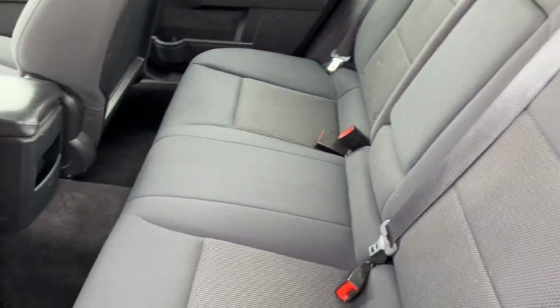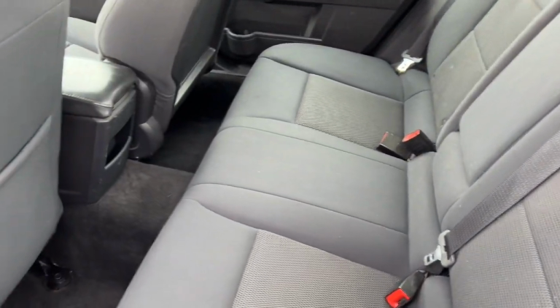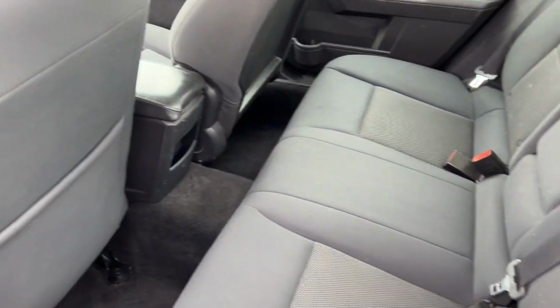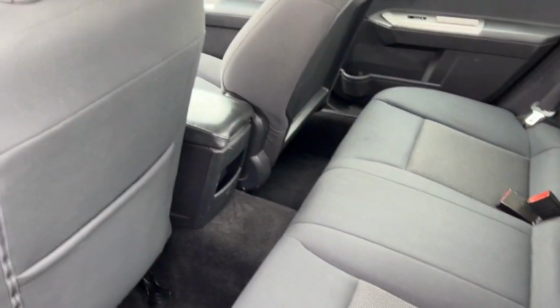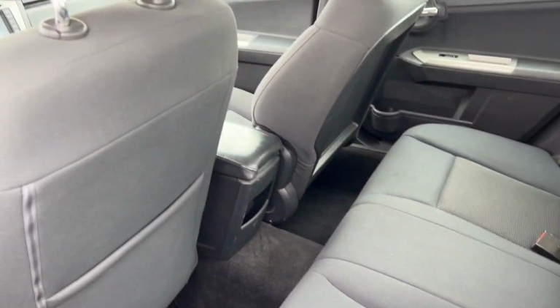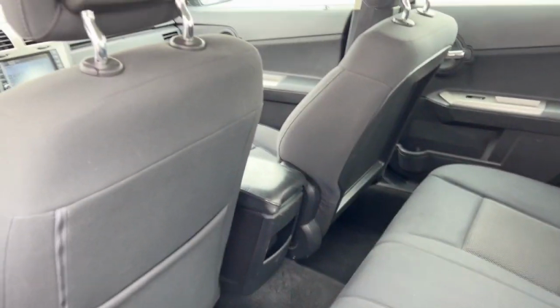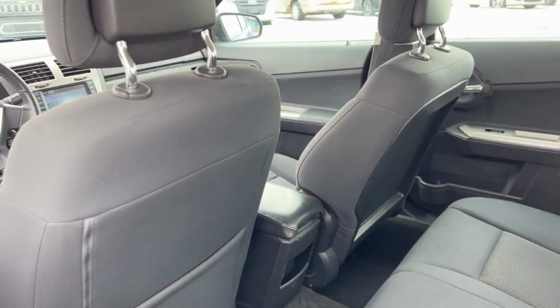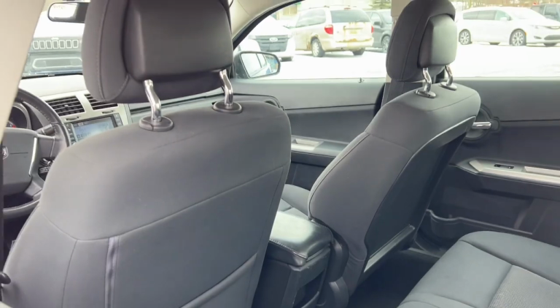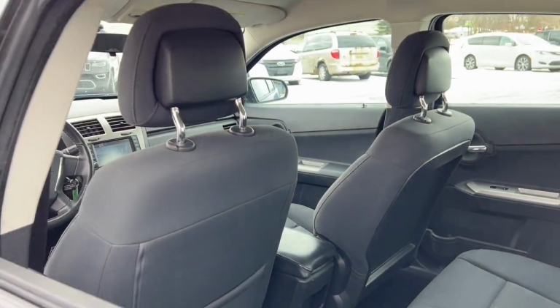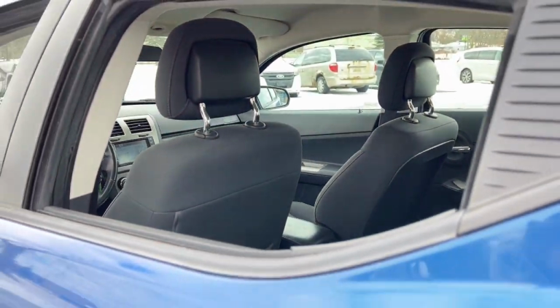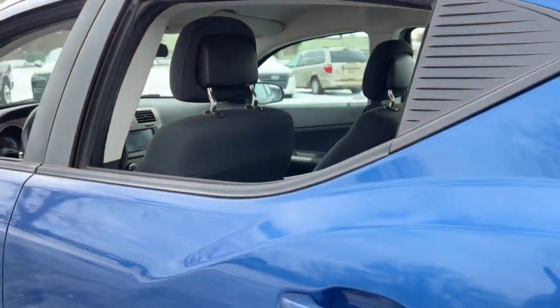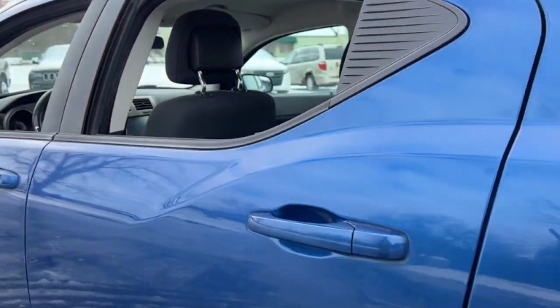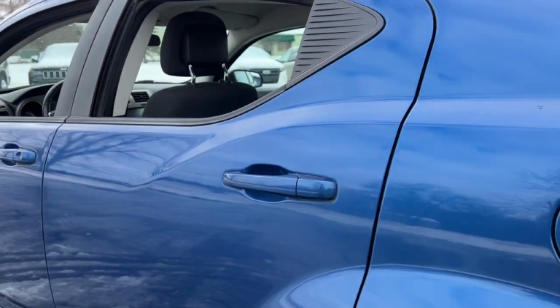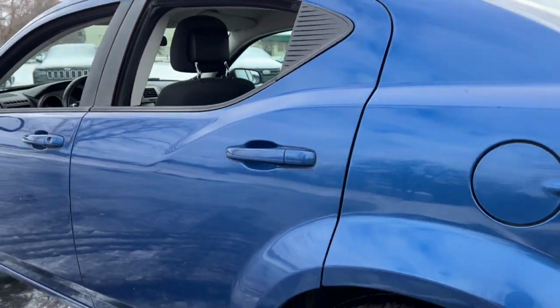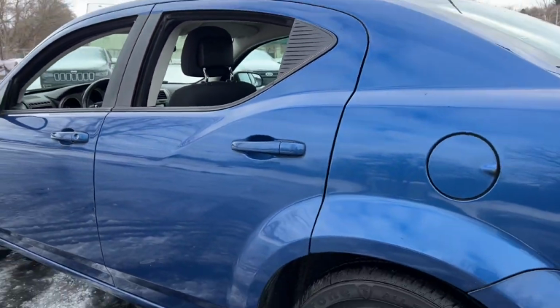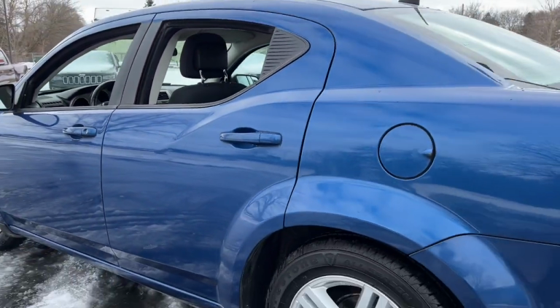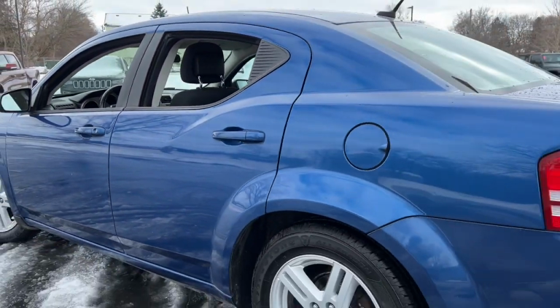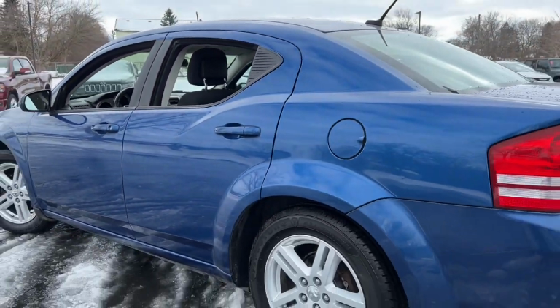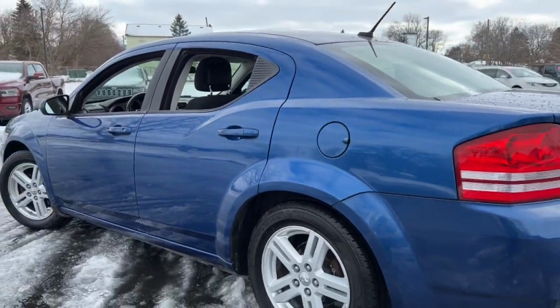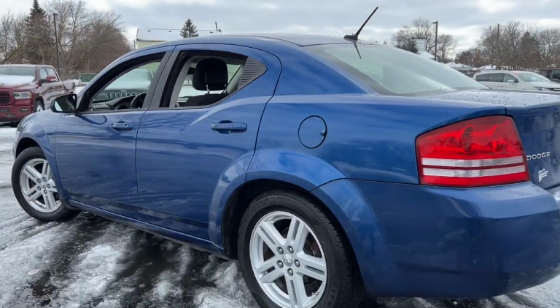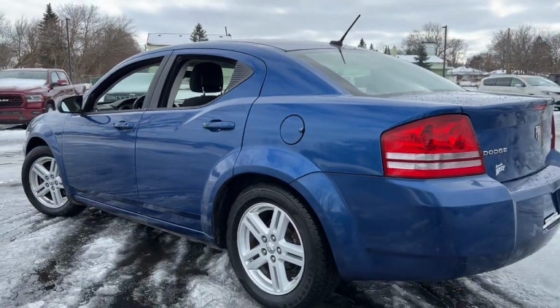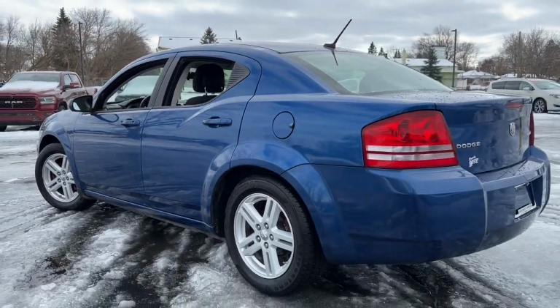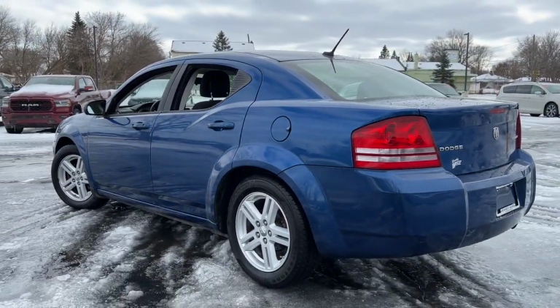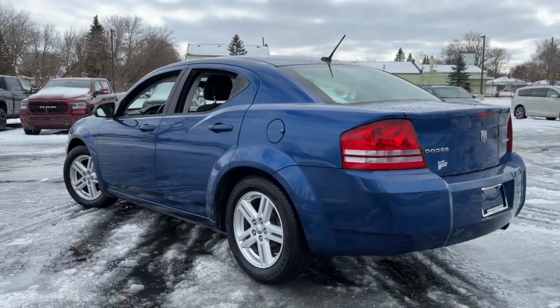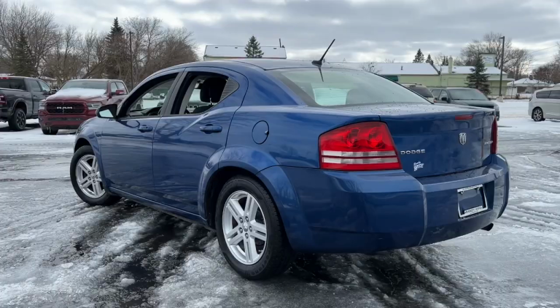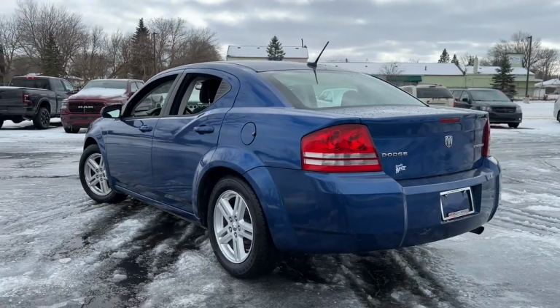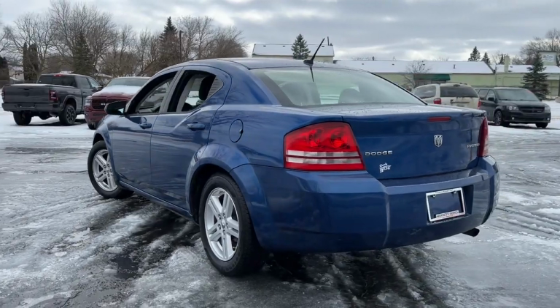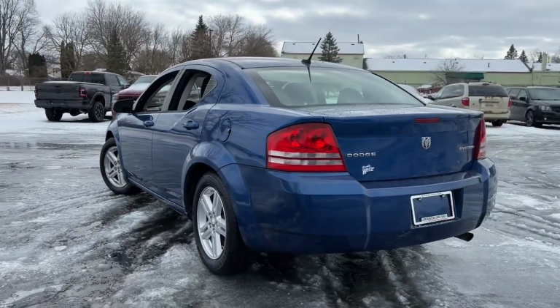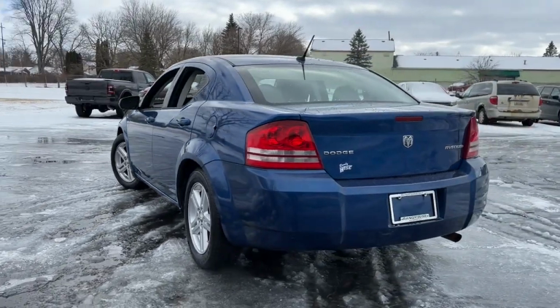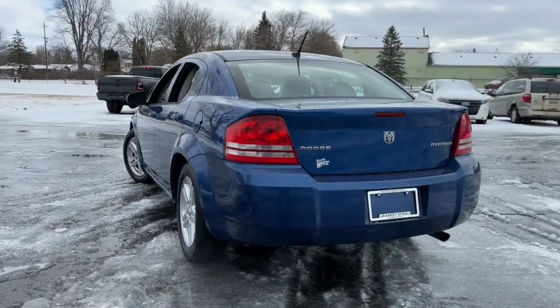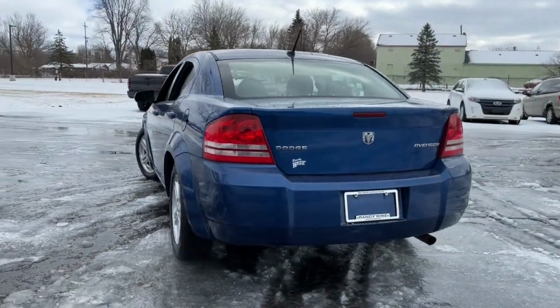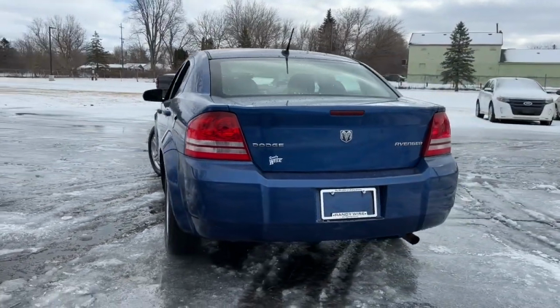Family-friendly with a sporty soul — that's the Avenger. See for yourself when you take it out for a test drive. Our professional staff looks forward to giving you excellent service.